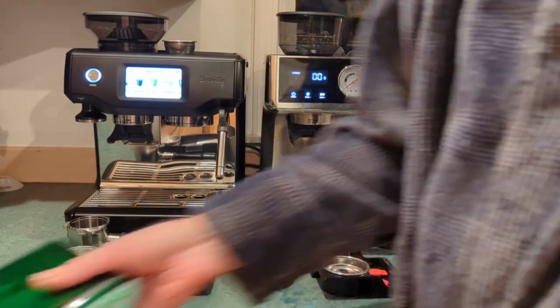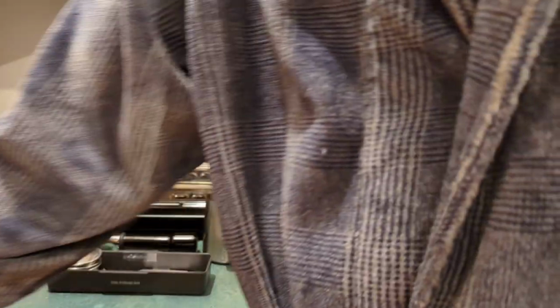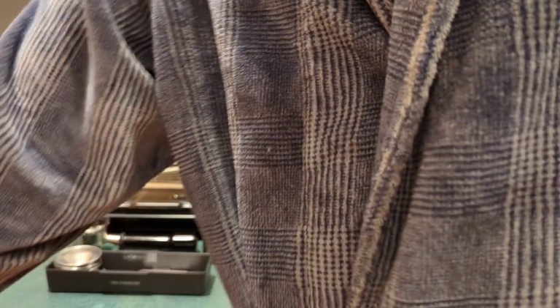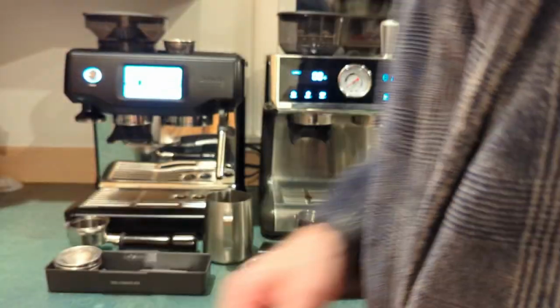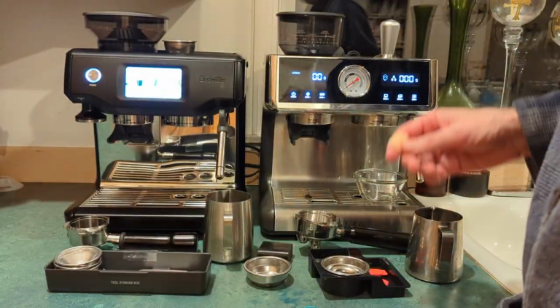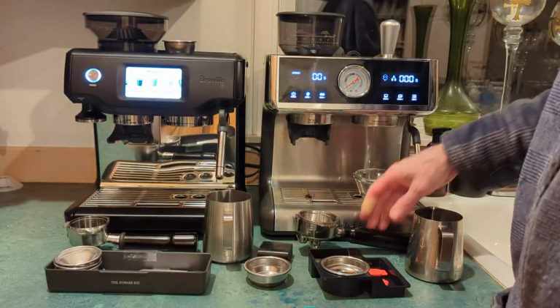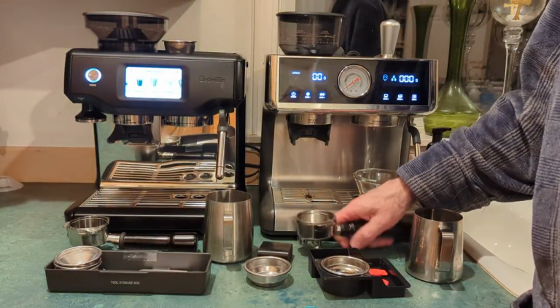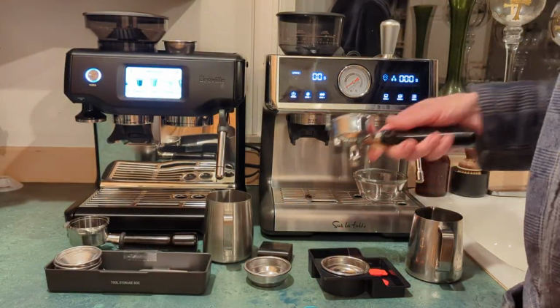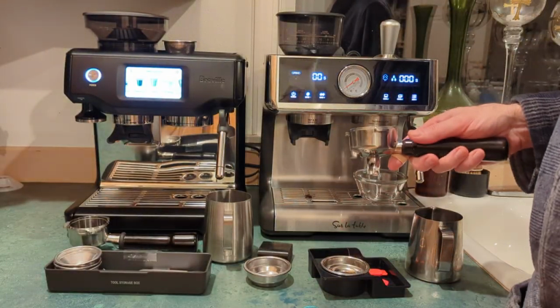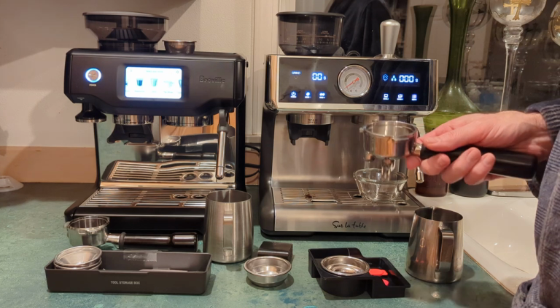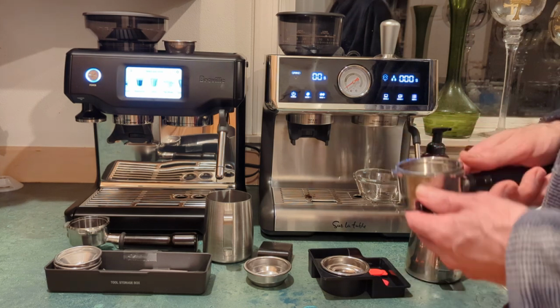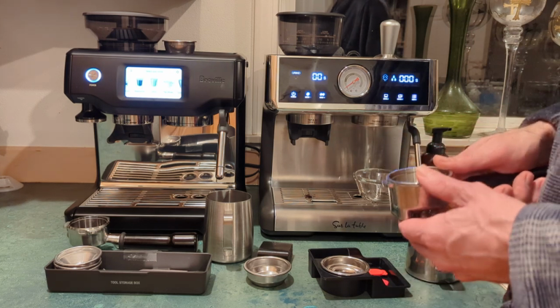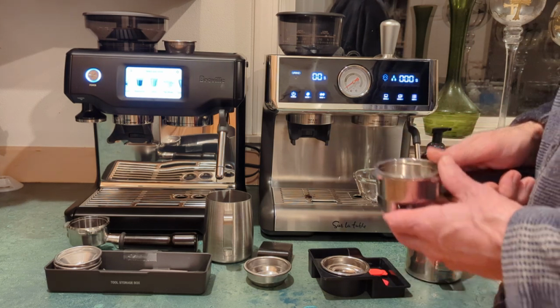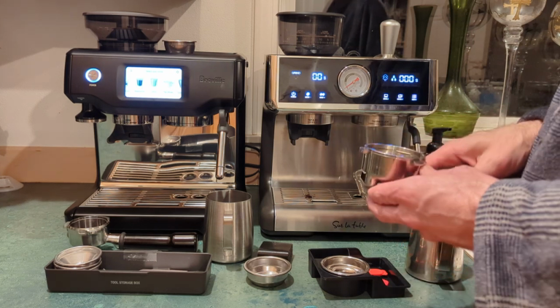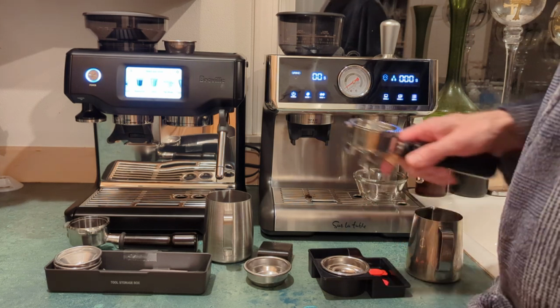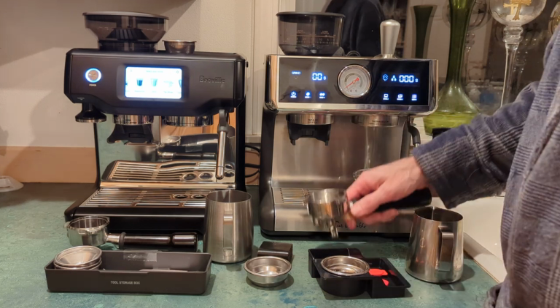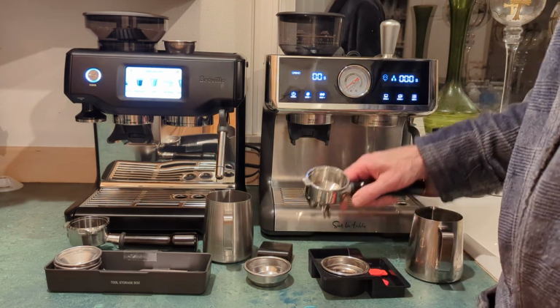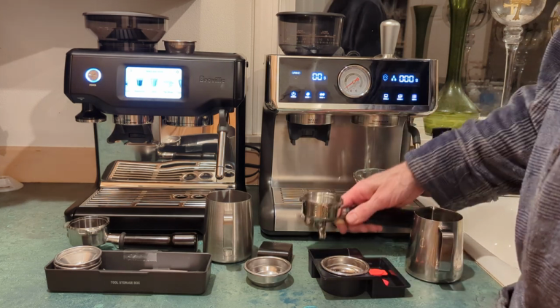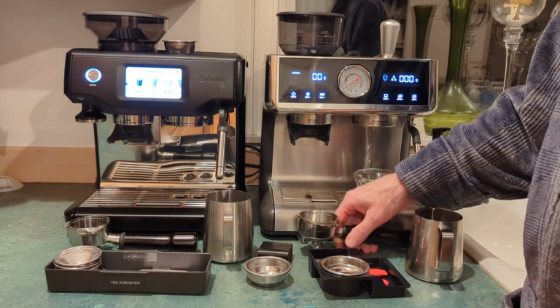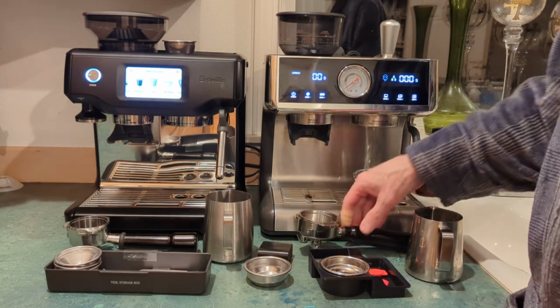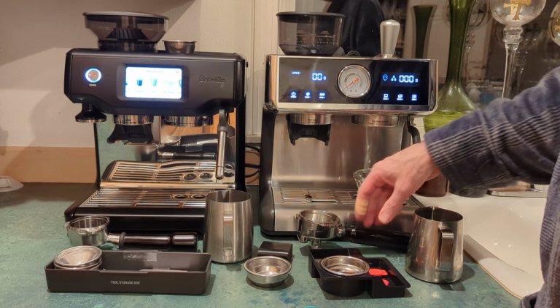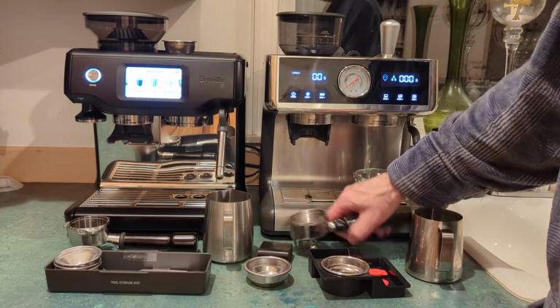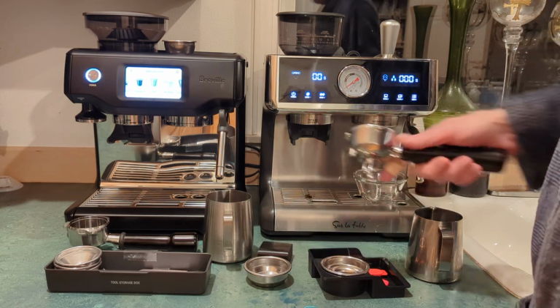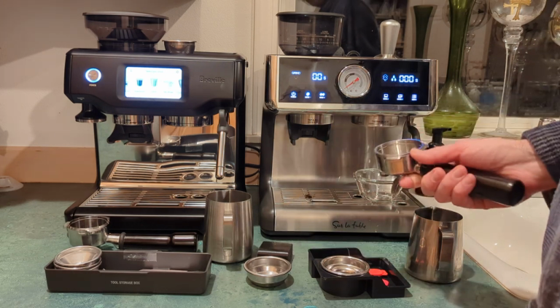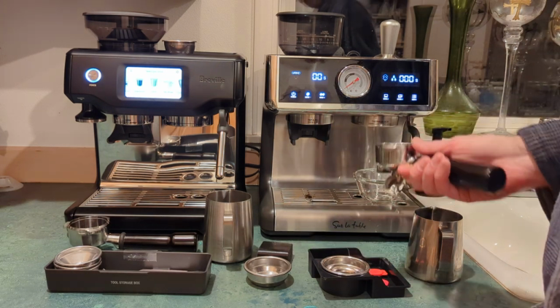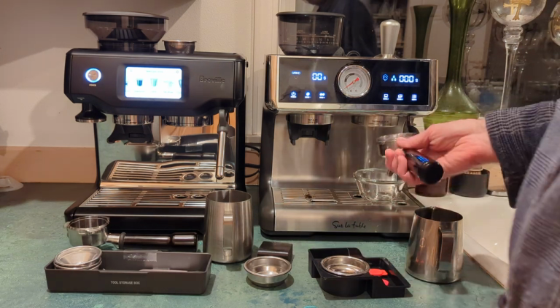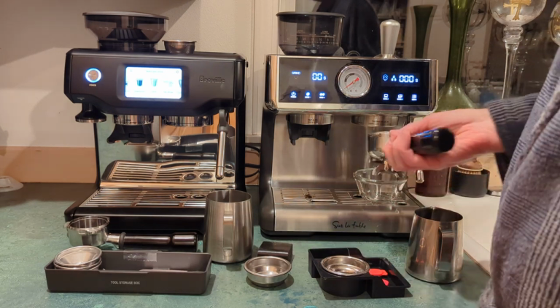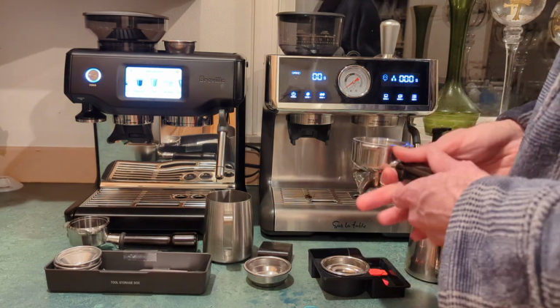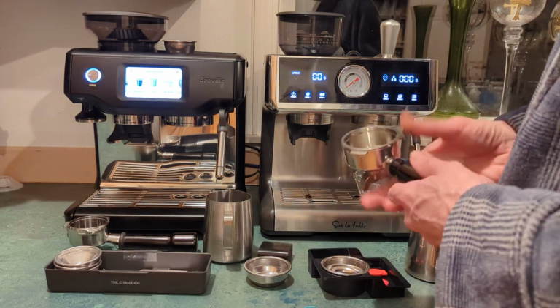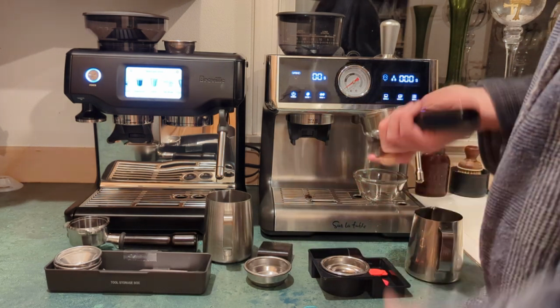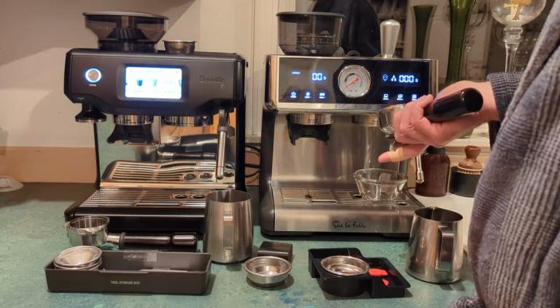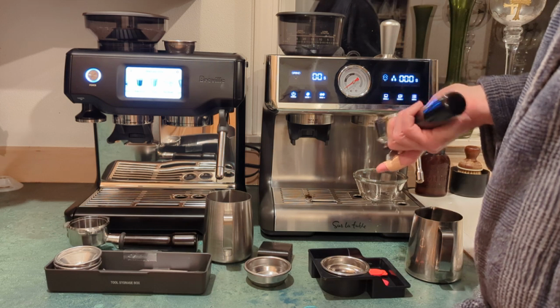You definitely need a scale — just get a cheap one on Amazon. You want to weigh your grinds to about 18 grams for a double shot.